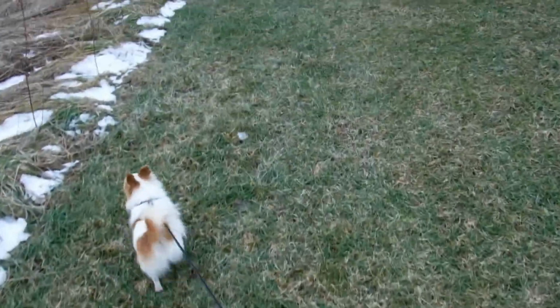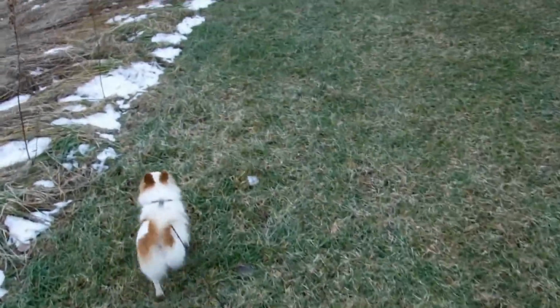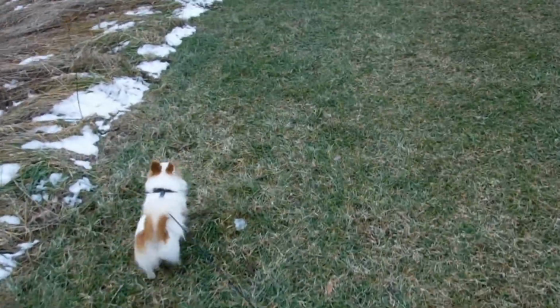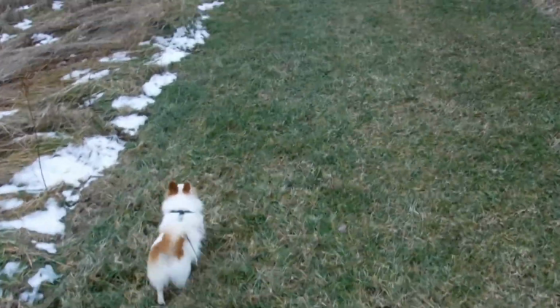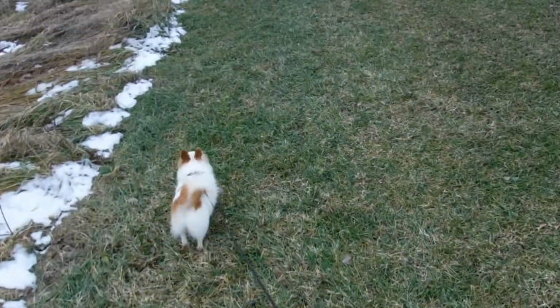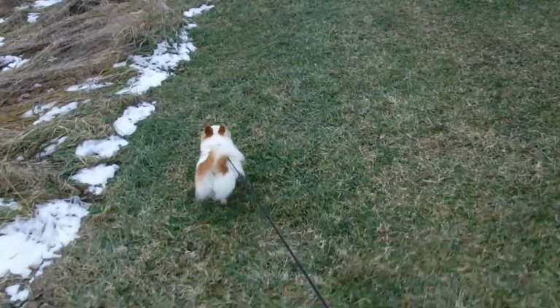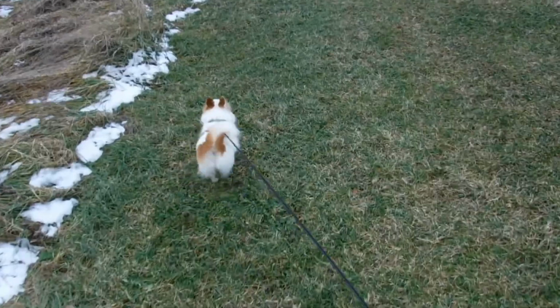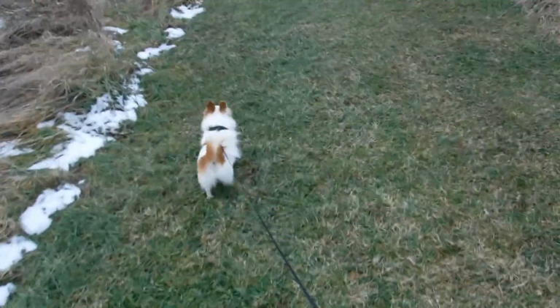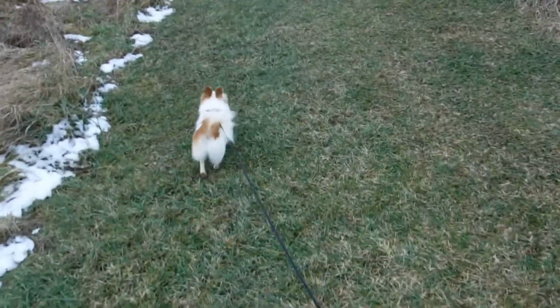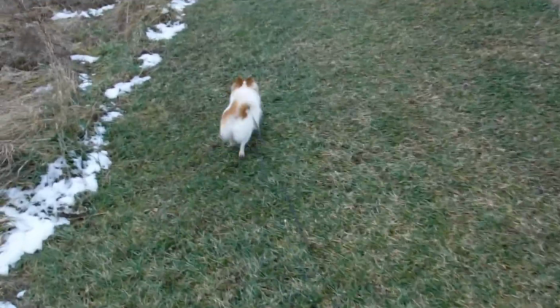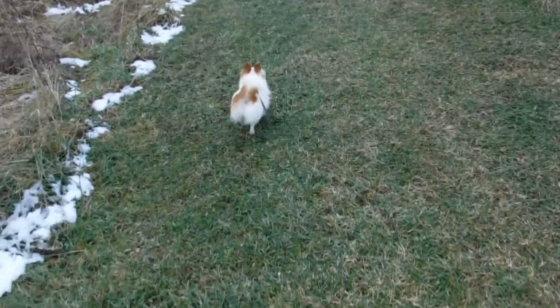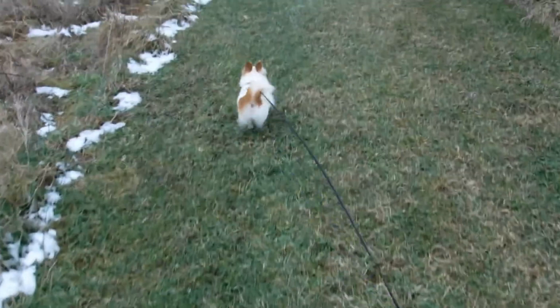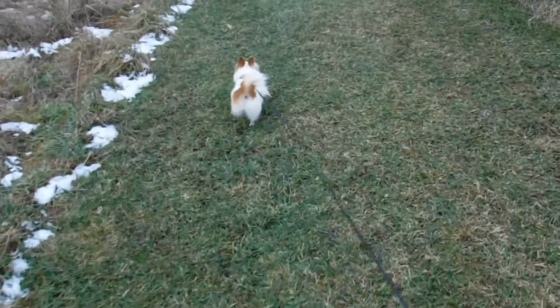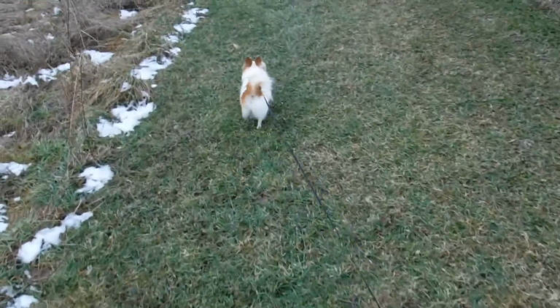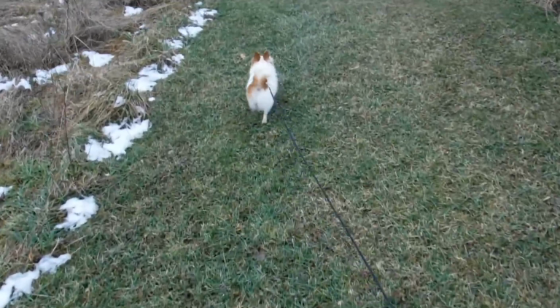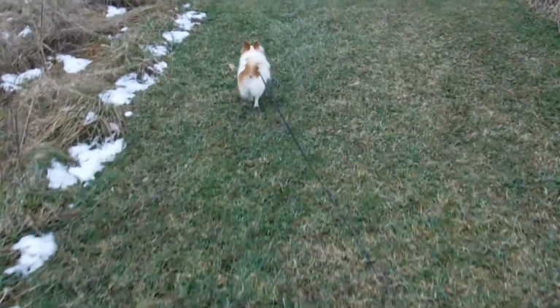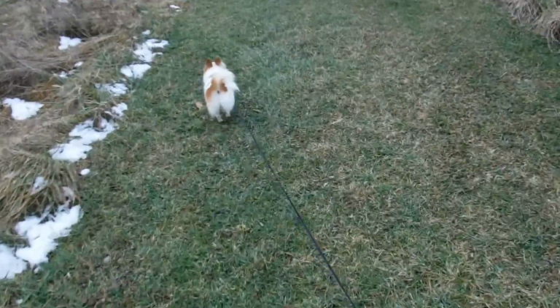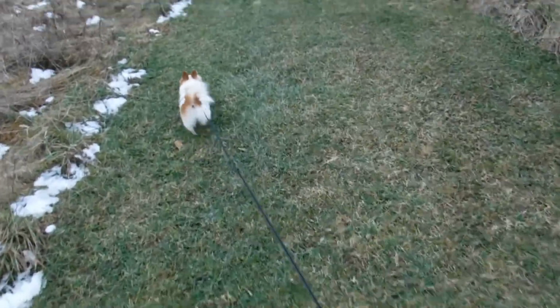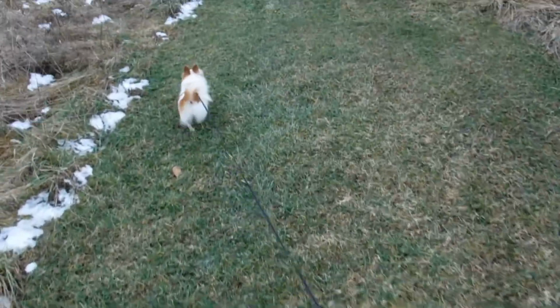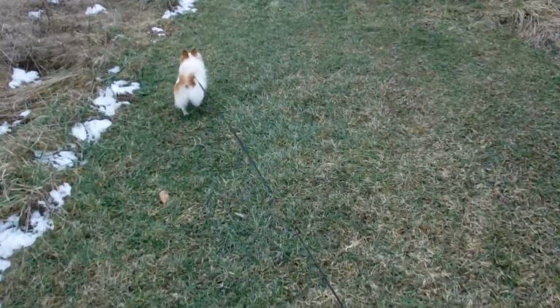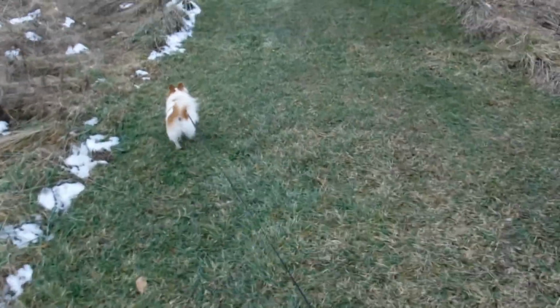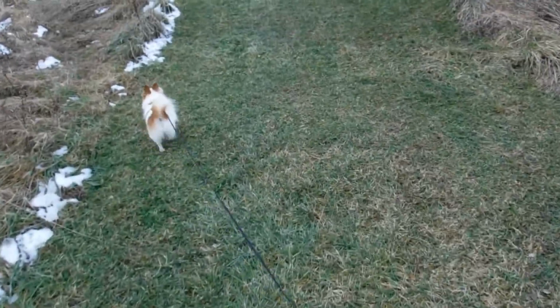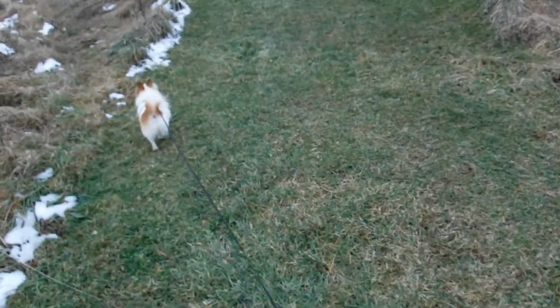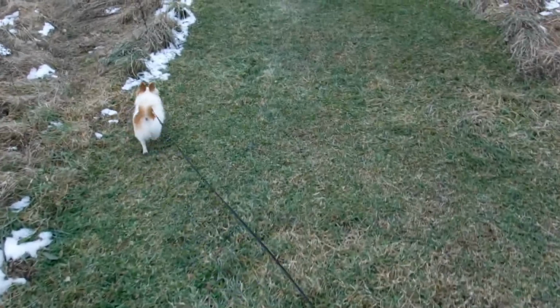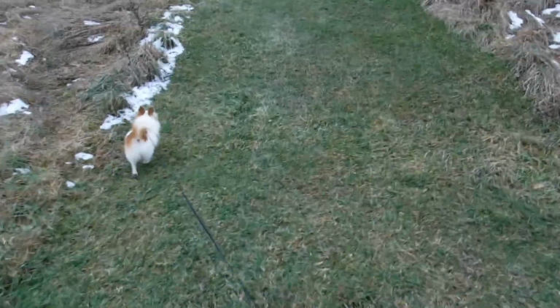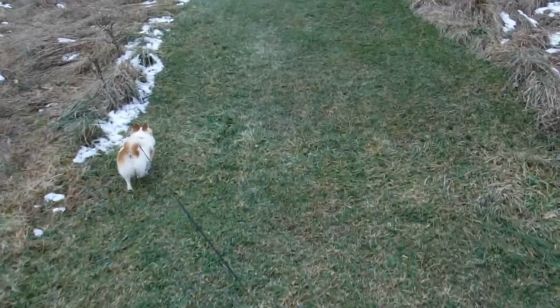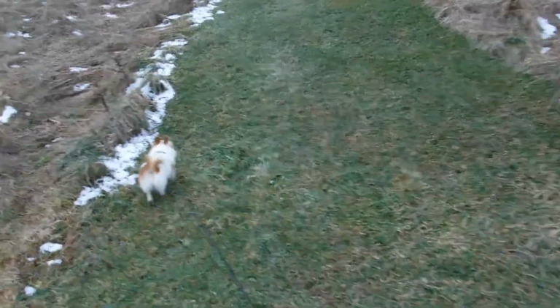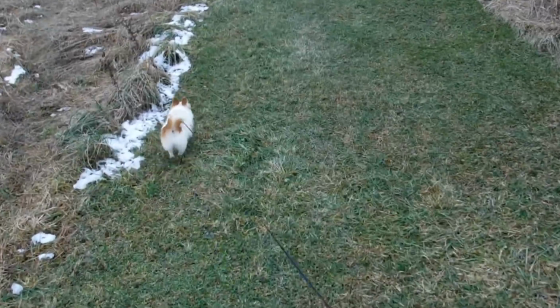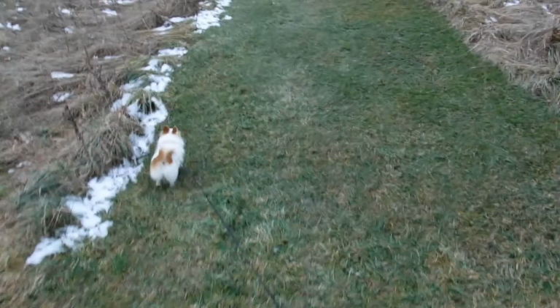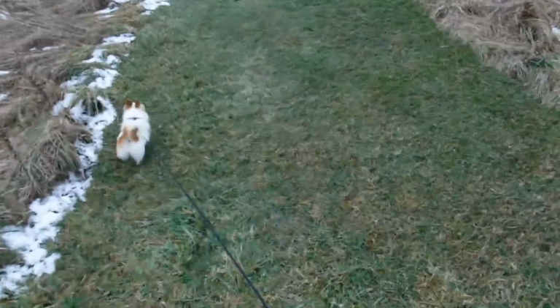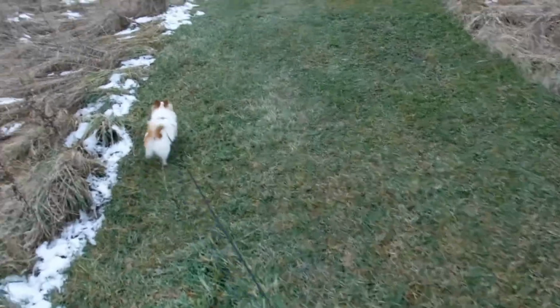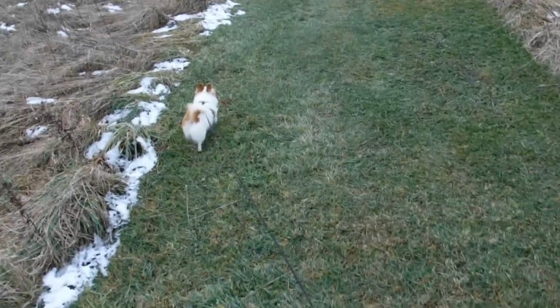I'm trying to do more walking because they recommend before surgery to do a lot of walking to help with blood clots in the legs. You don't want to do a lot of sitting before surgery.